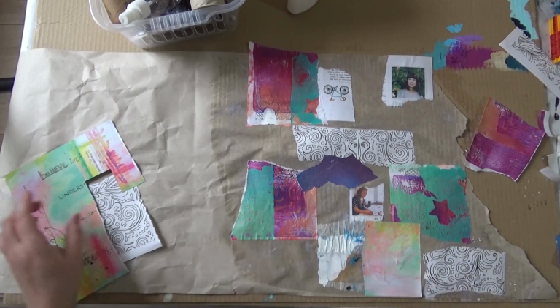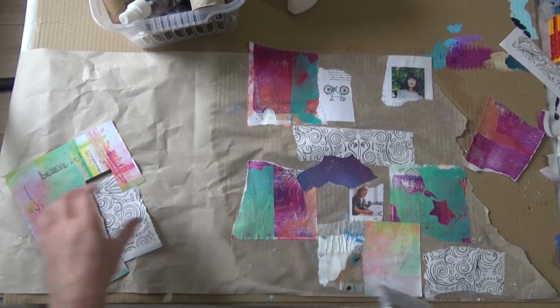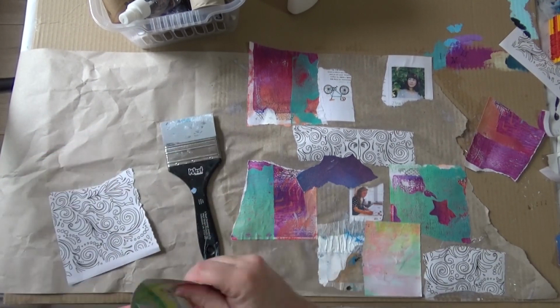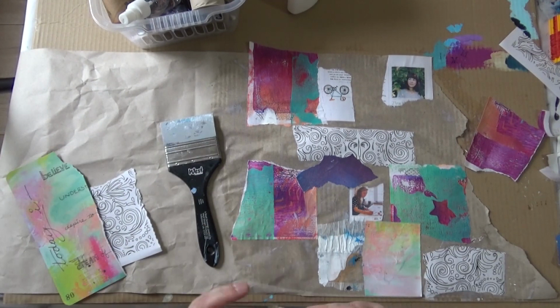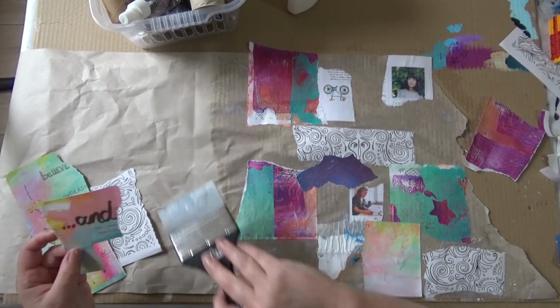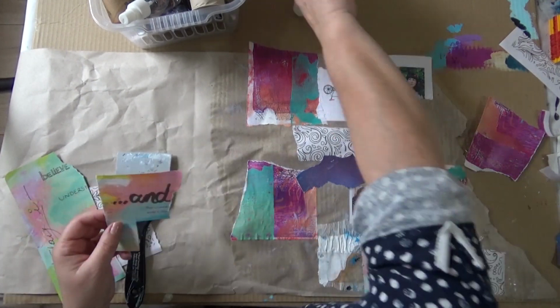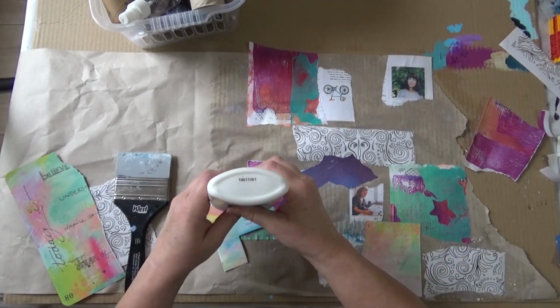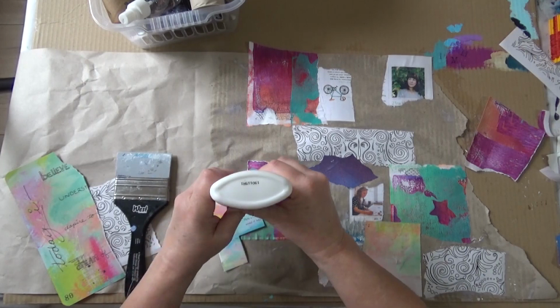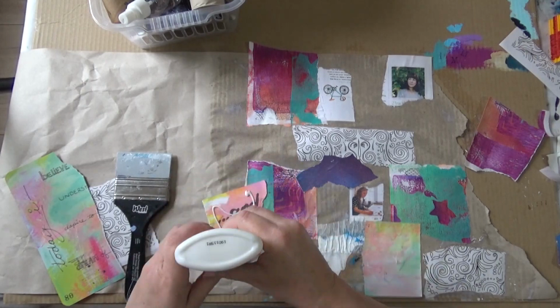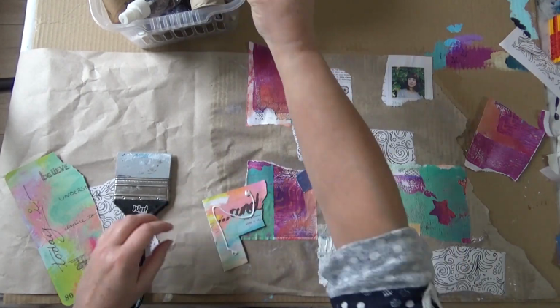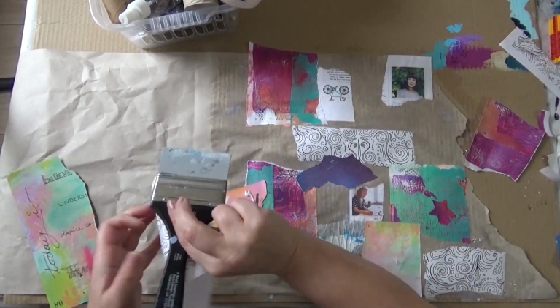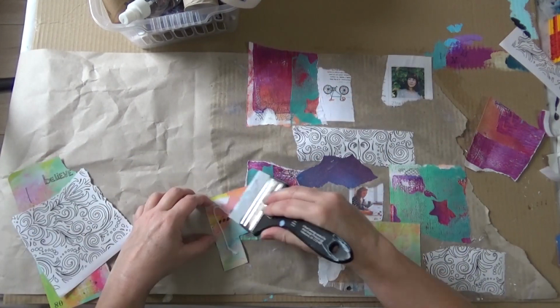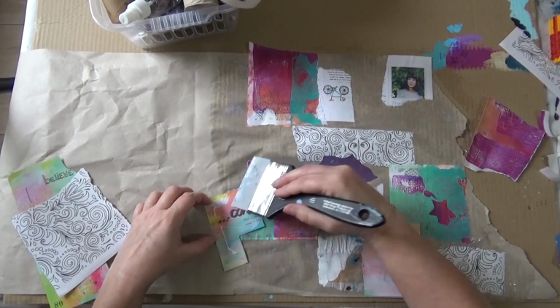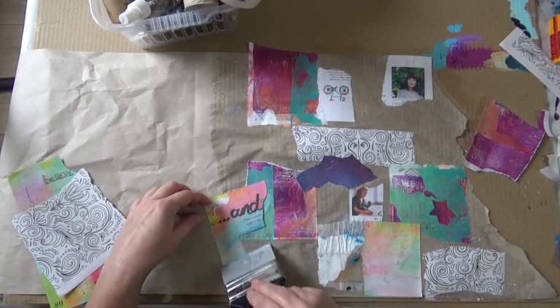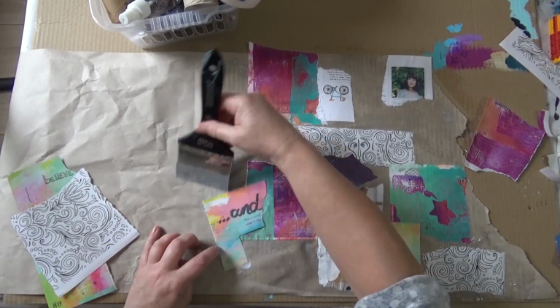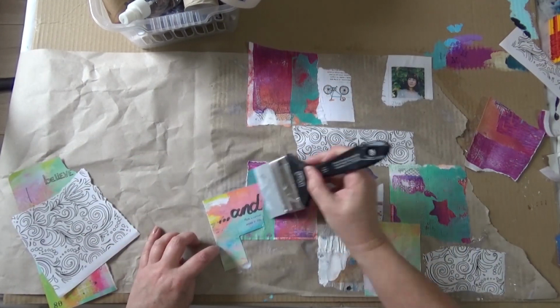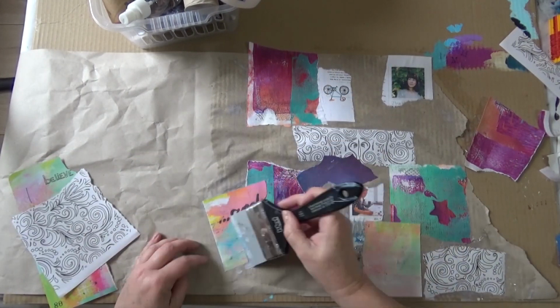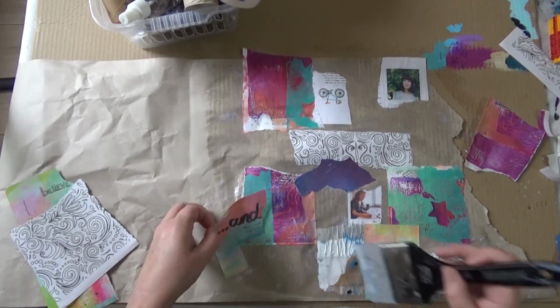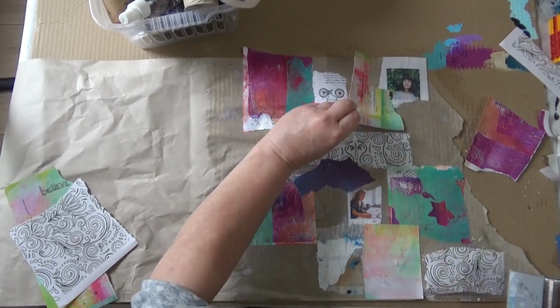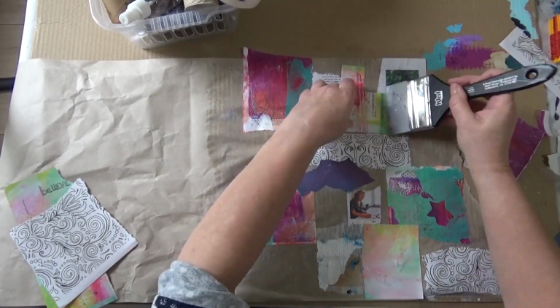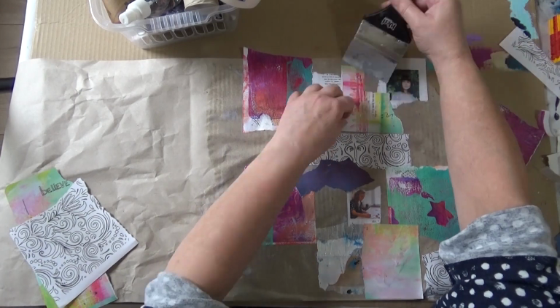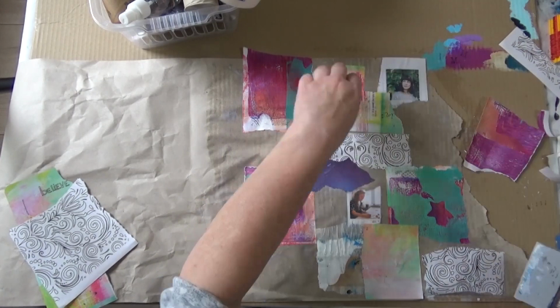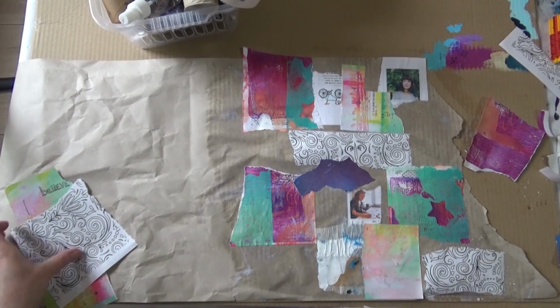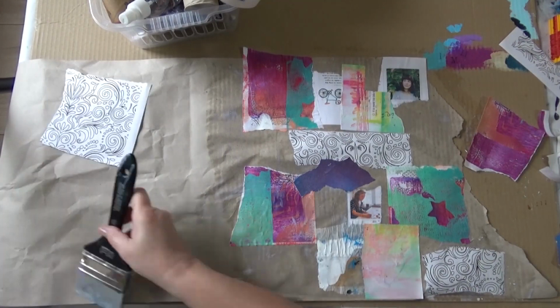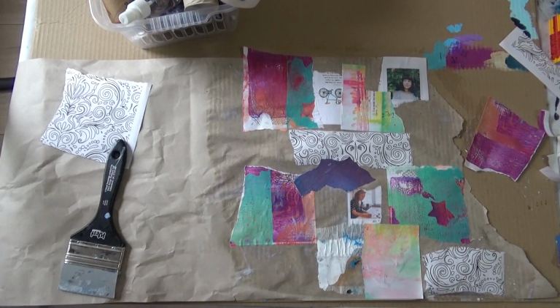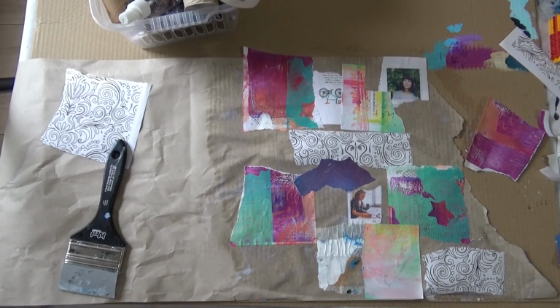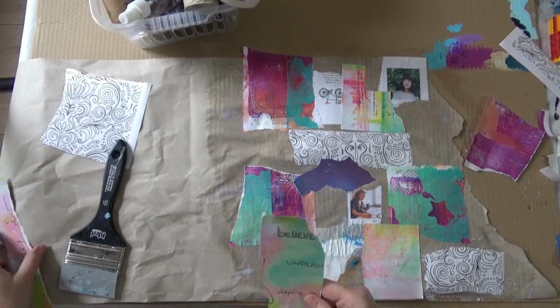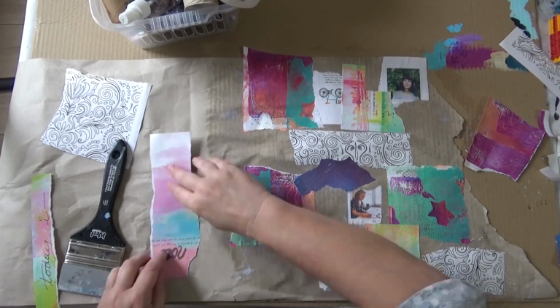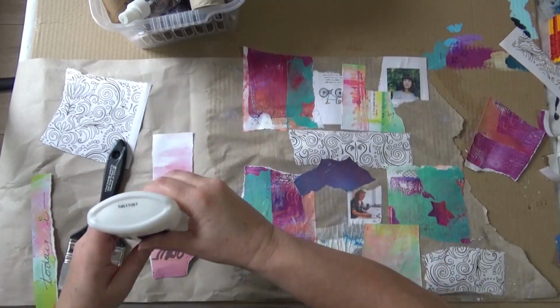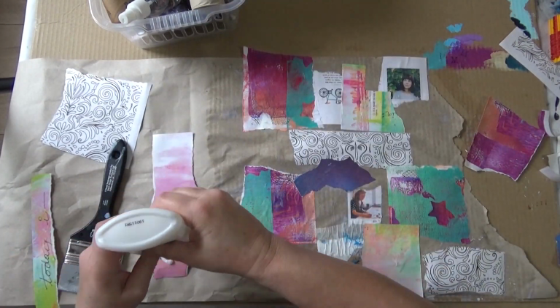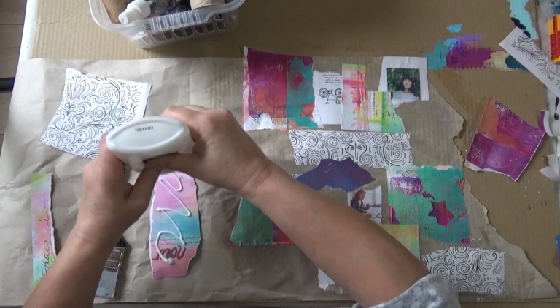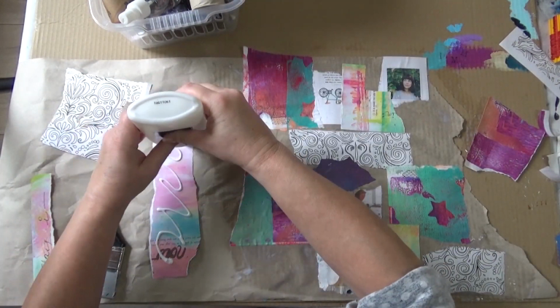I'm using up some book pages and colouring book pages as well. My aim is to reduce my pile — it's half the size it was.